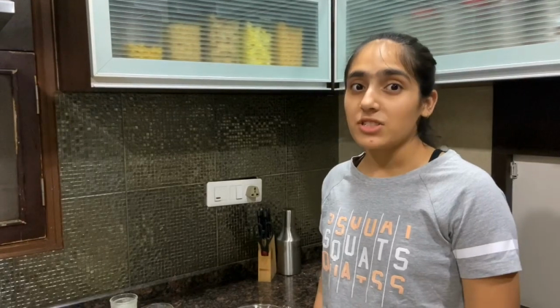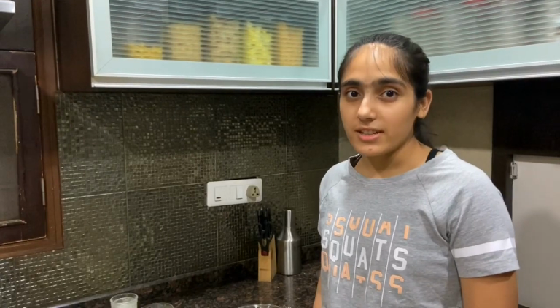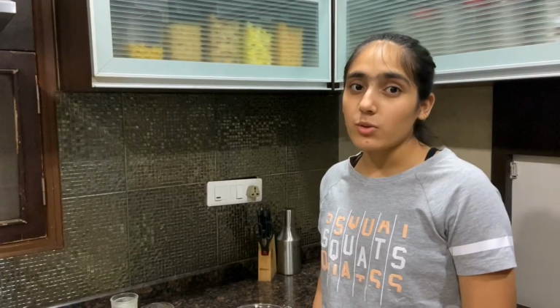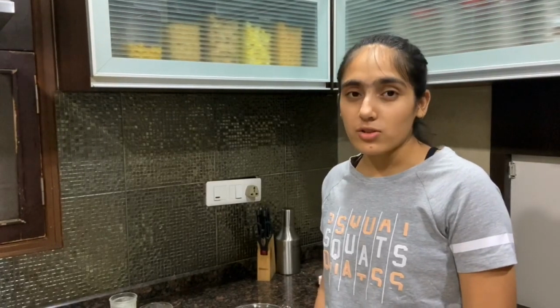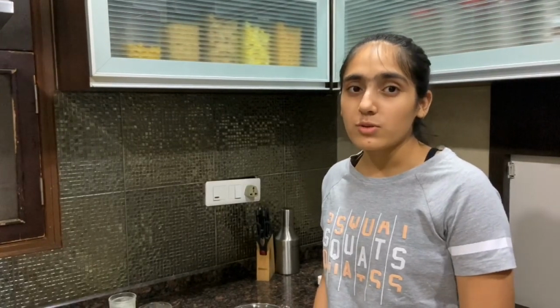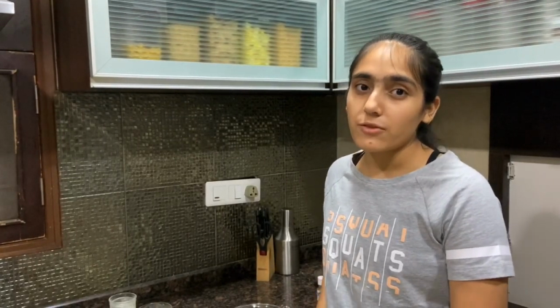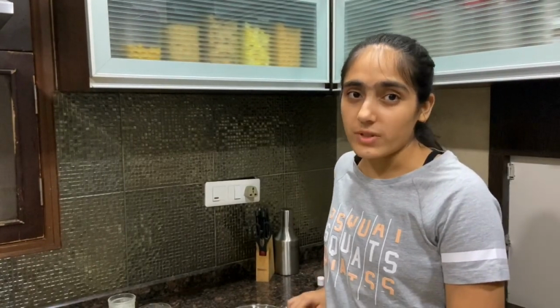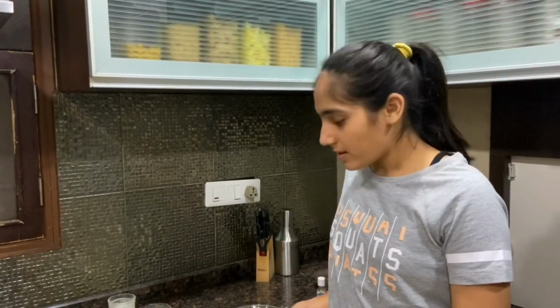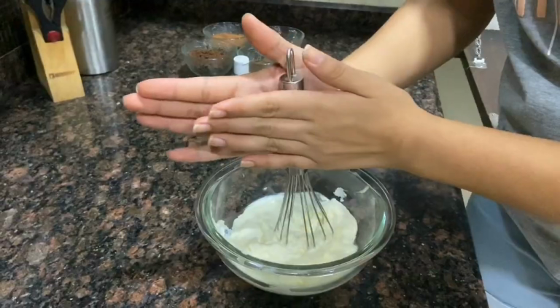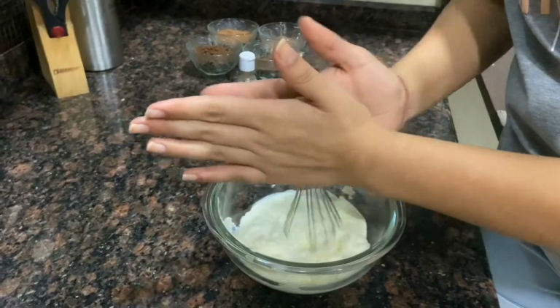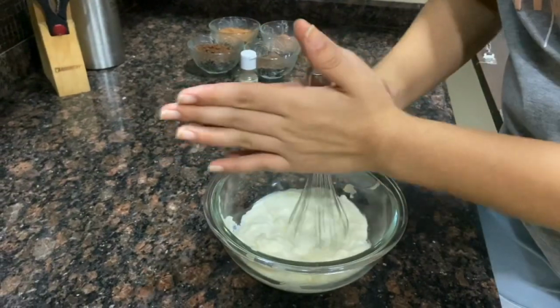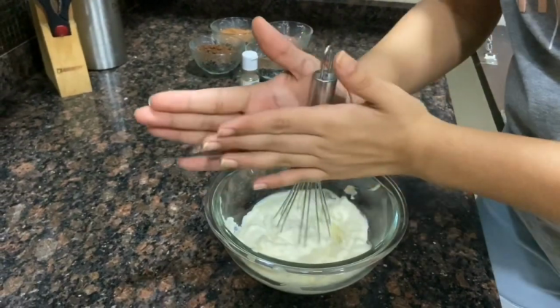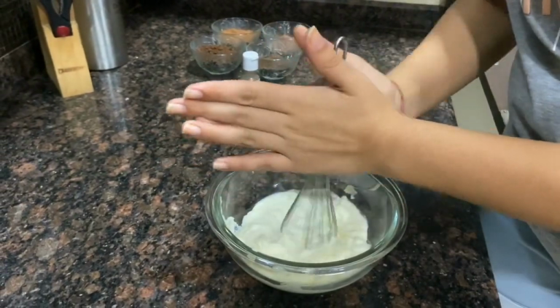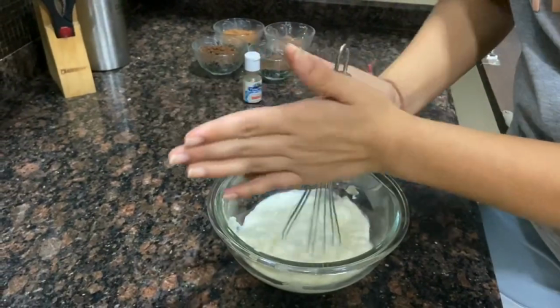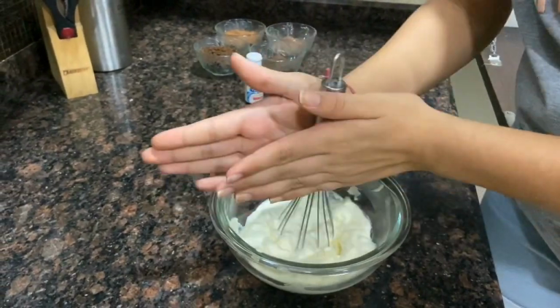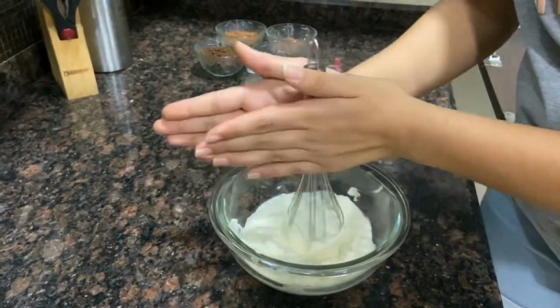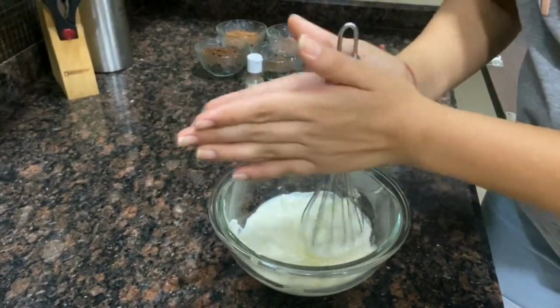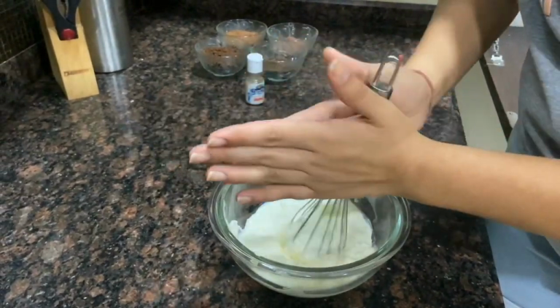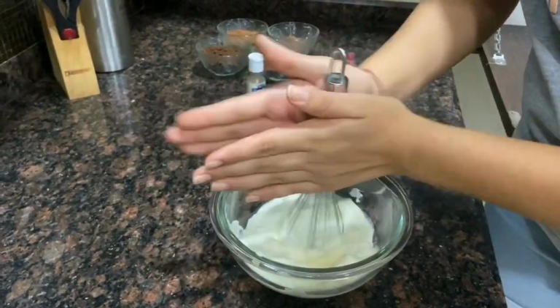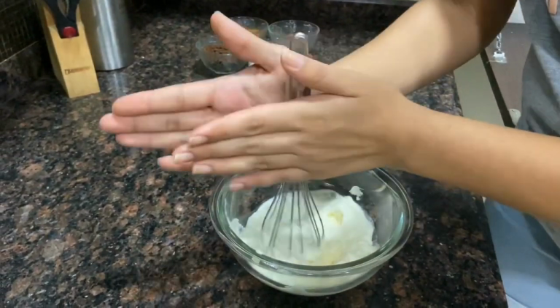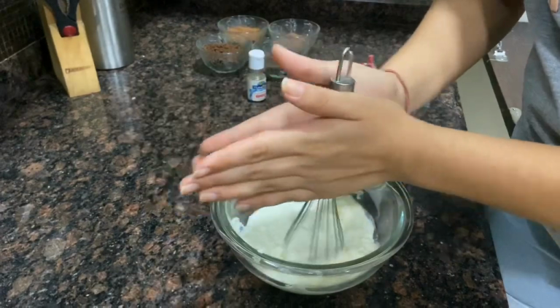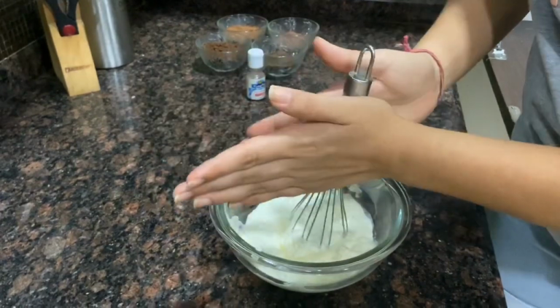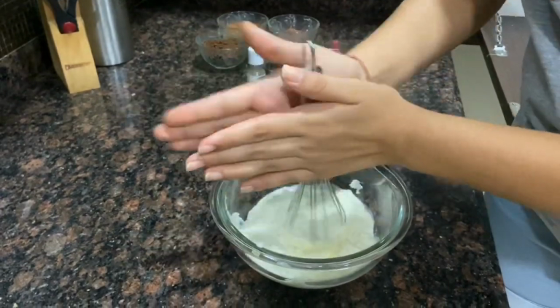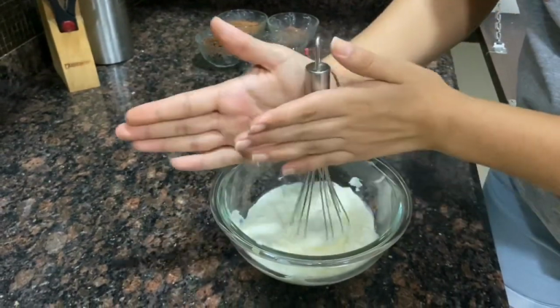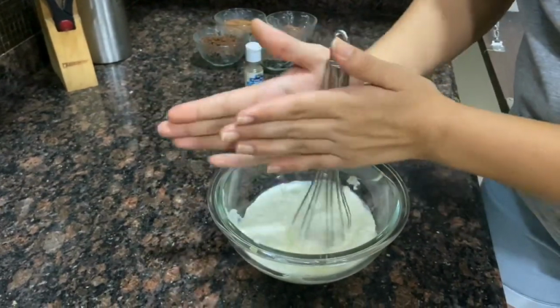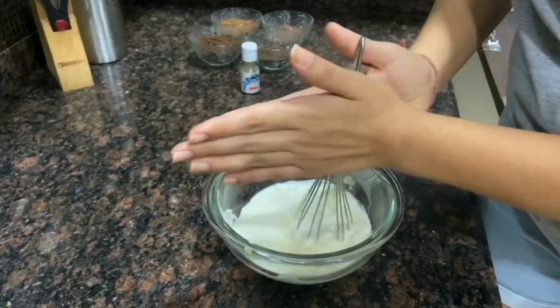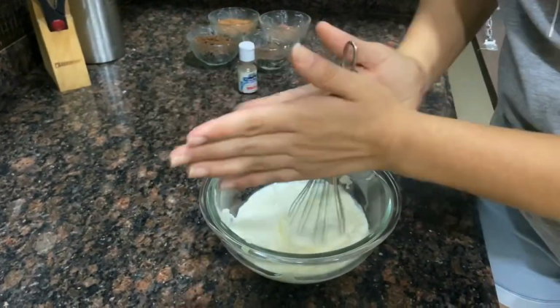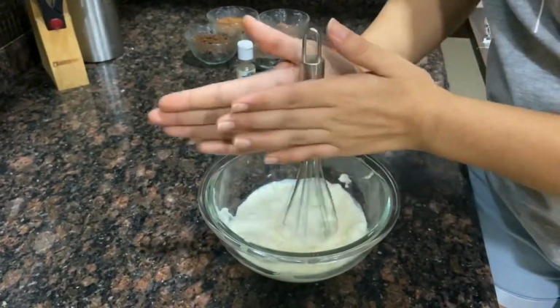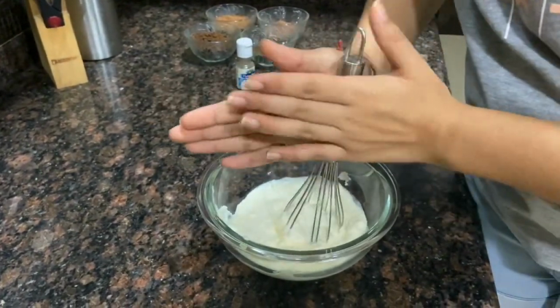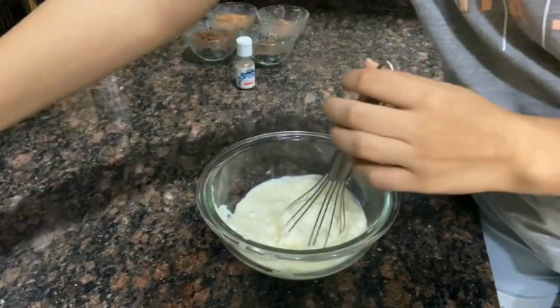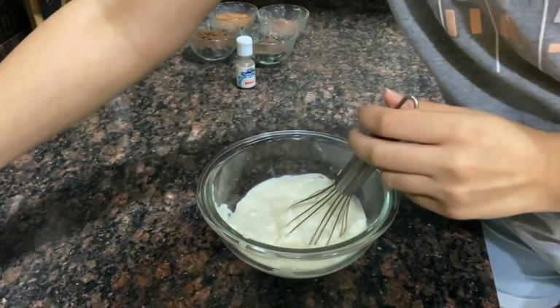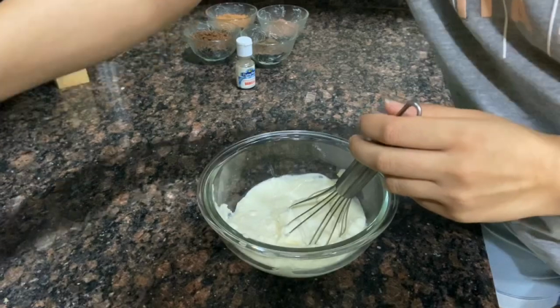Now we will start whisking the cream, but make sure that you use chilled cream. You can also use a beater for whisking it. After whisking it a little, add one cup of milk.